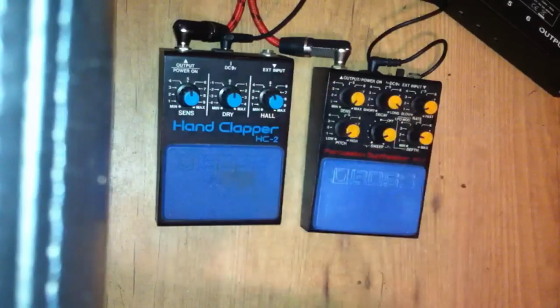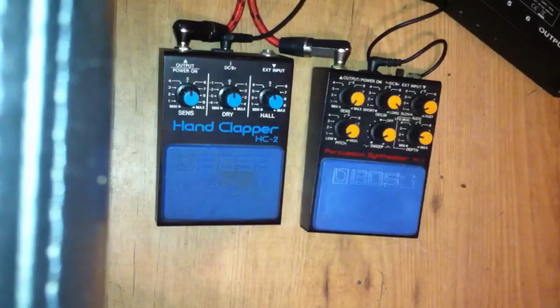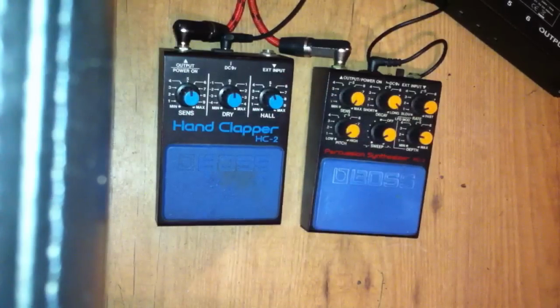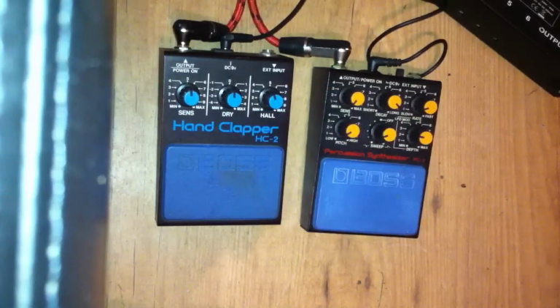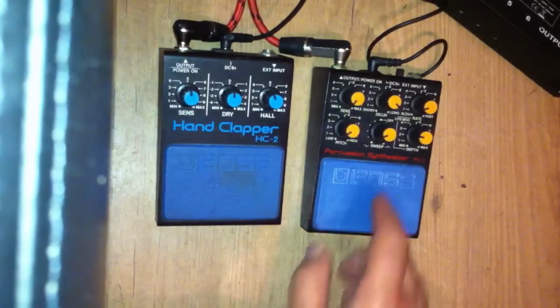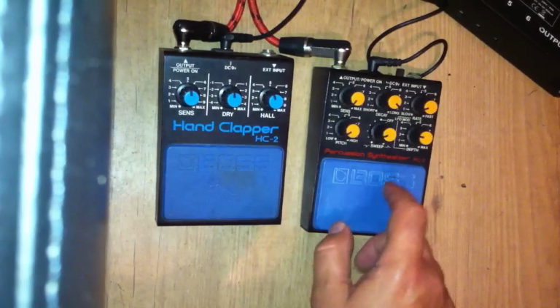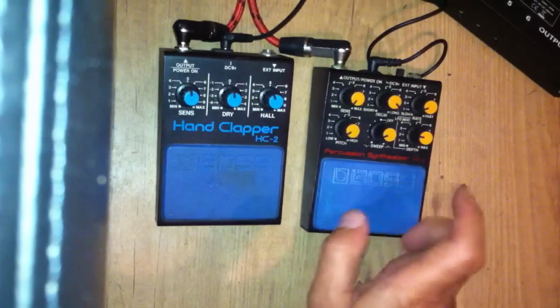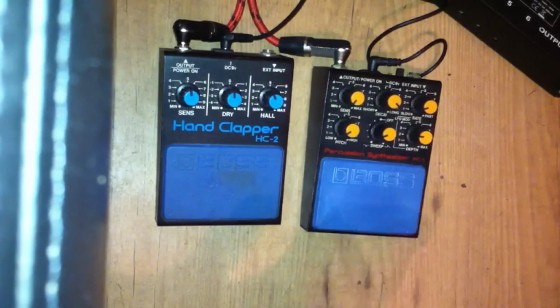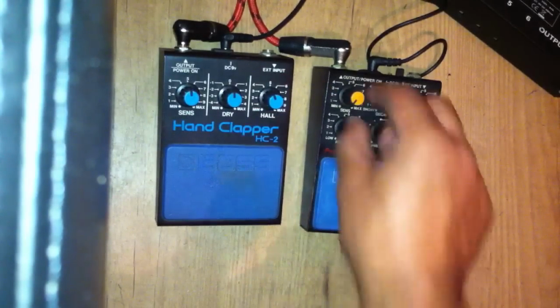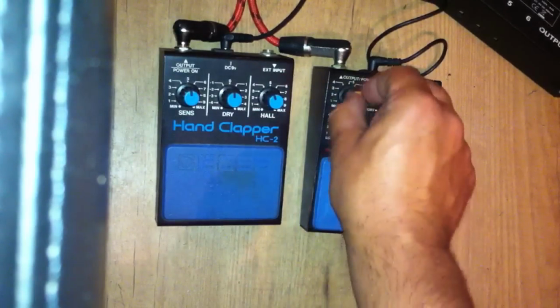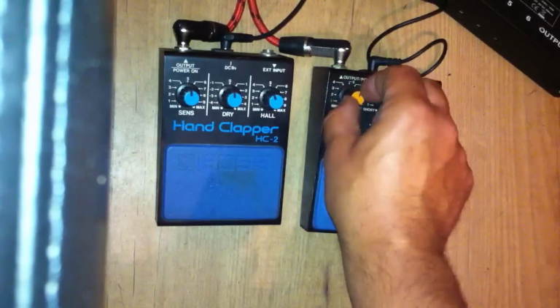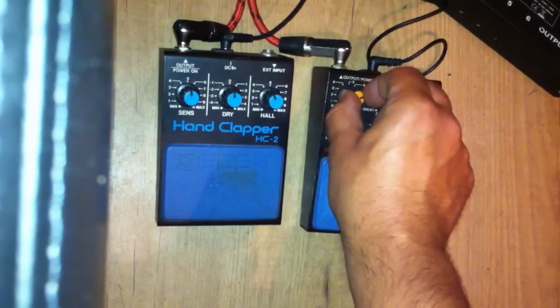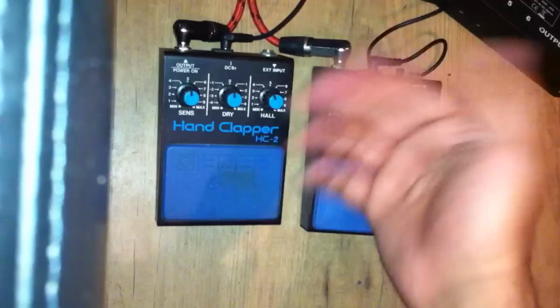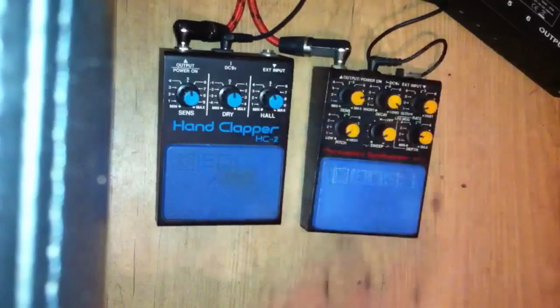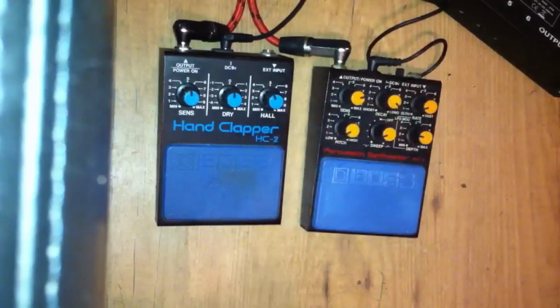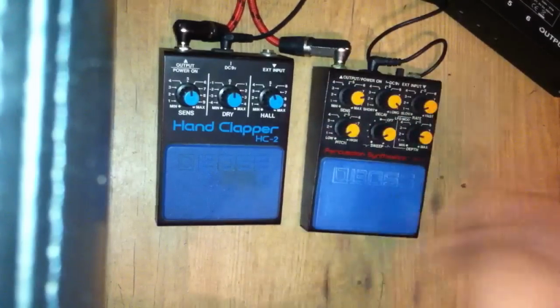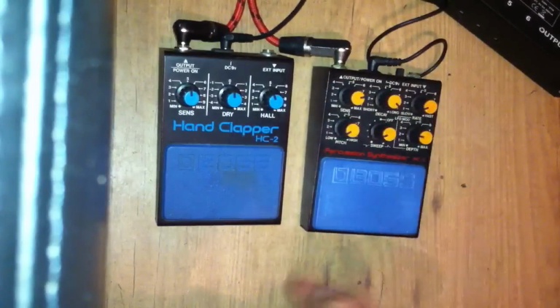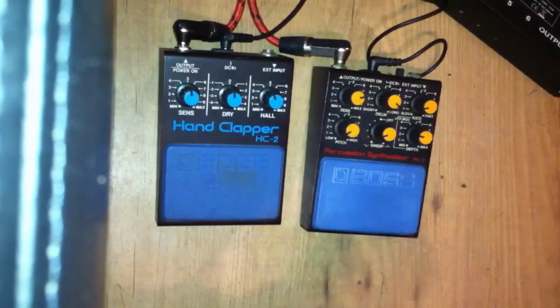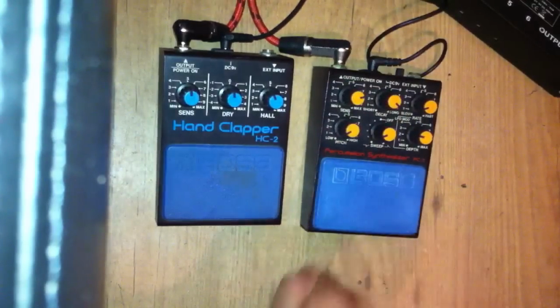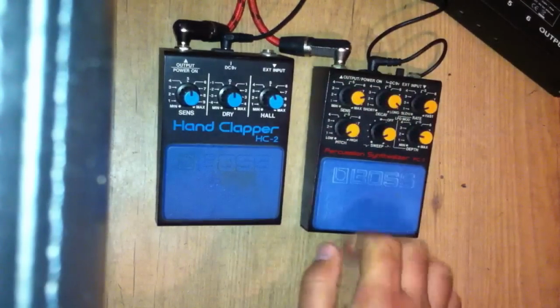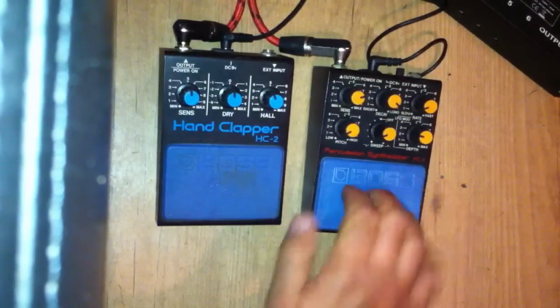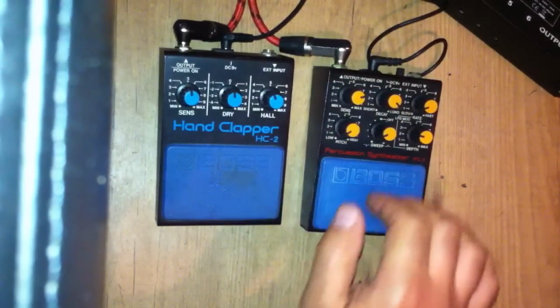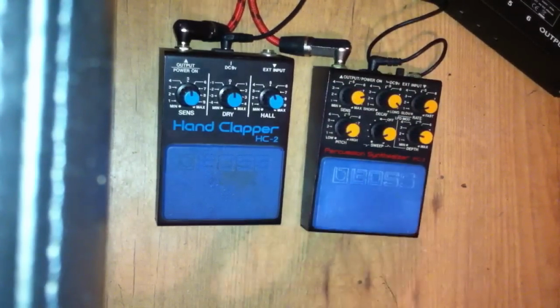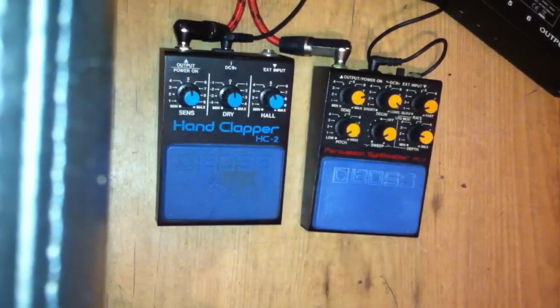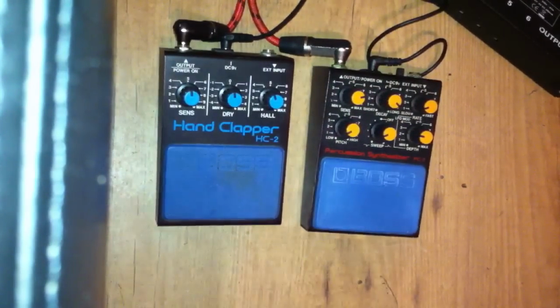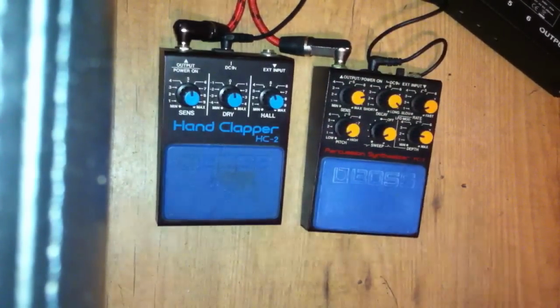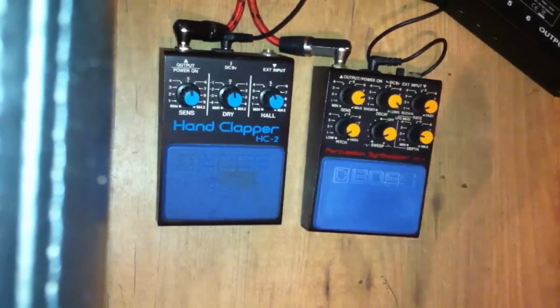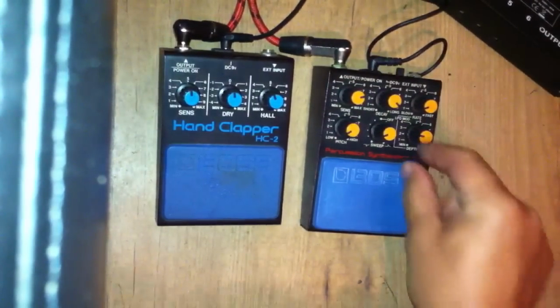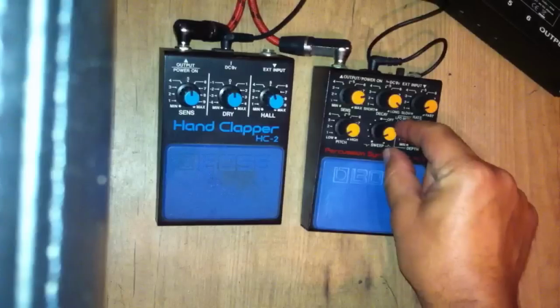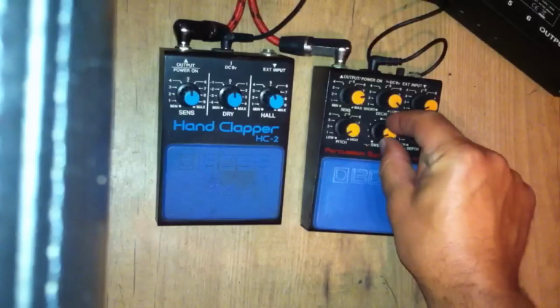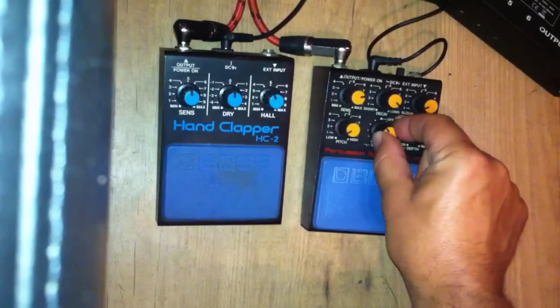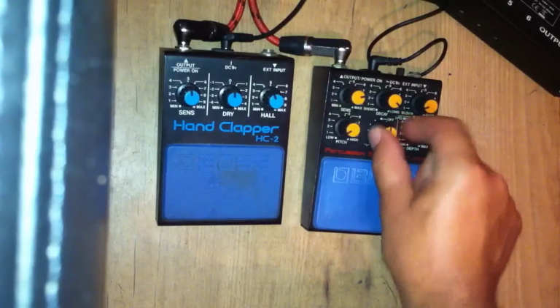And then we have the PC2. Turn the sensitivity up again — the sensitivity obviously controls how sensitive it is. This thing is brilliant.